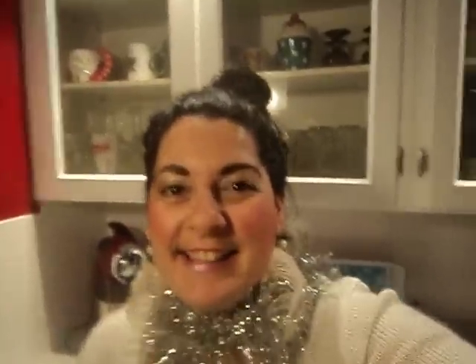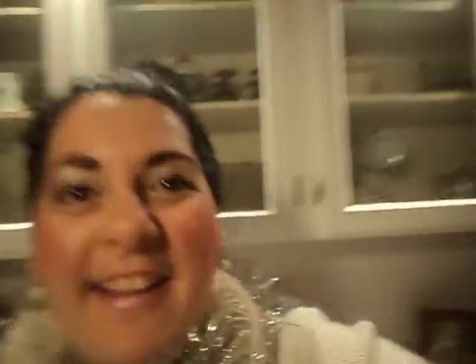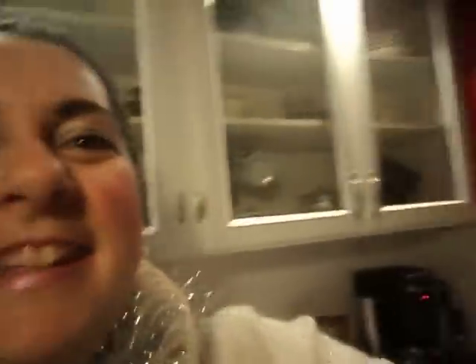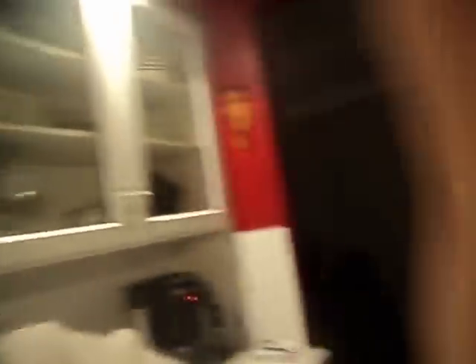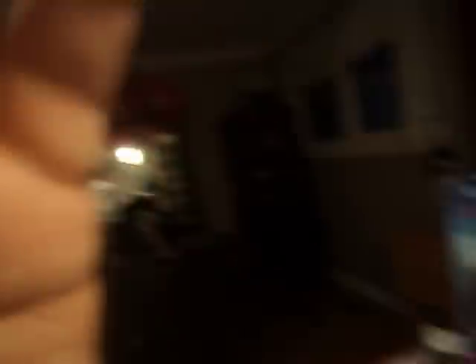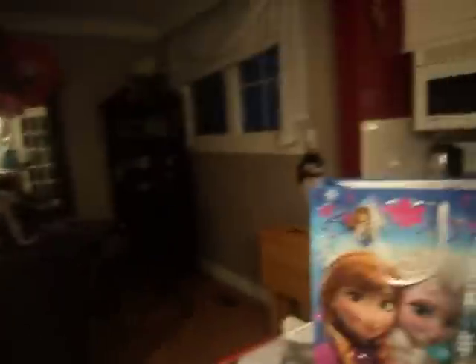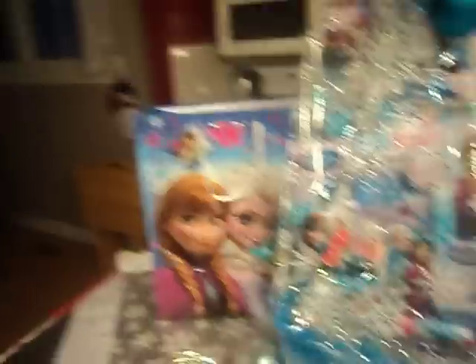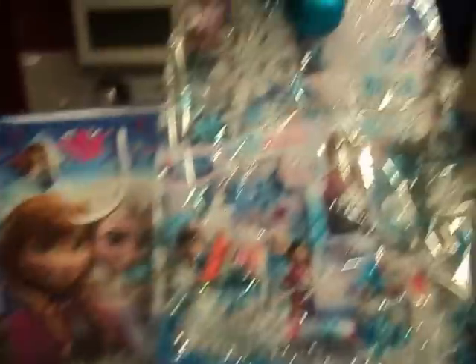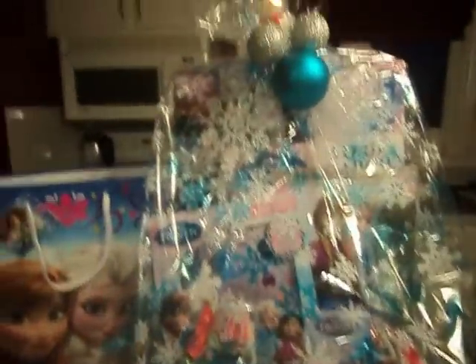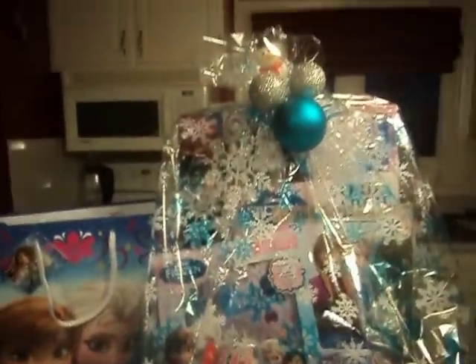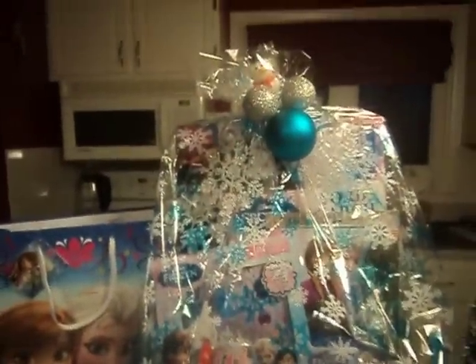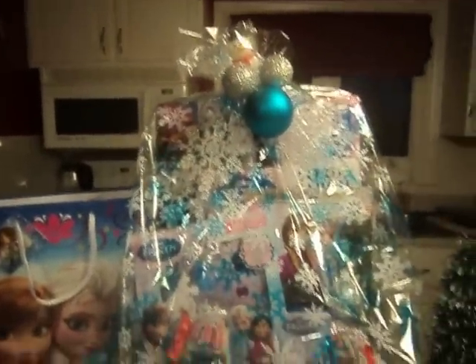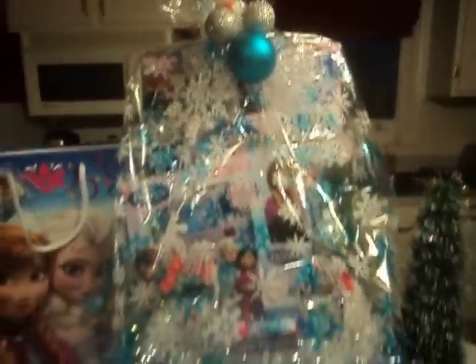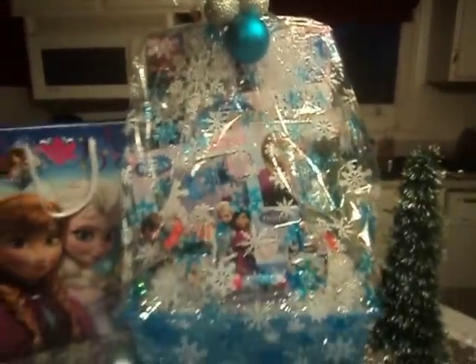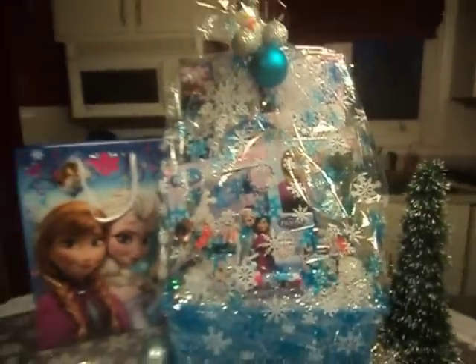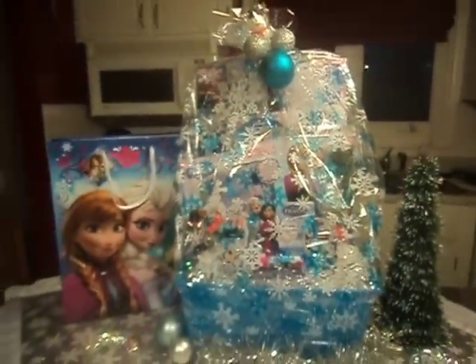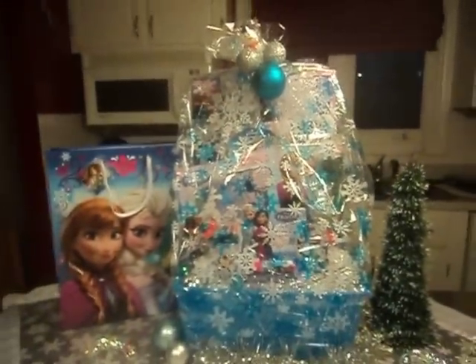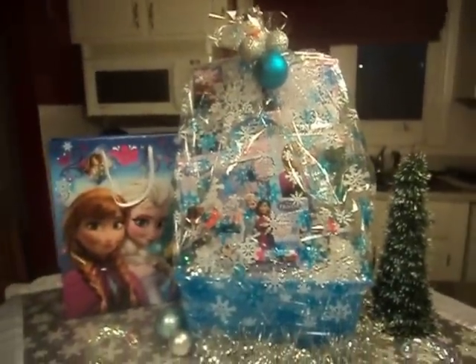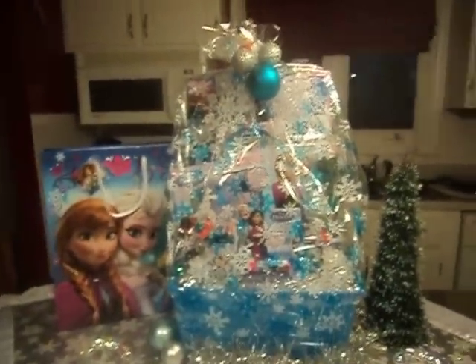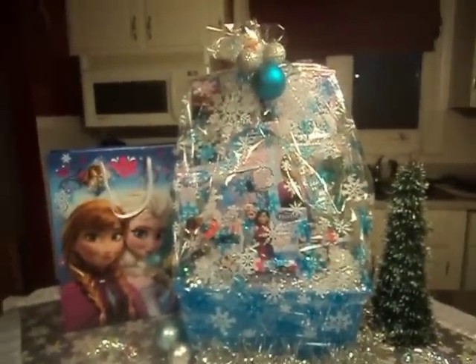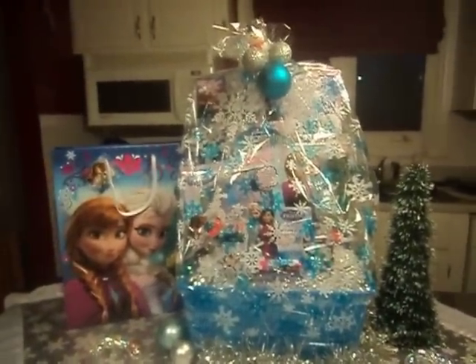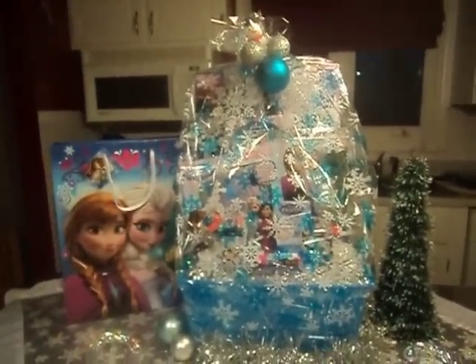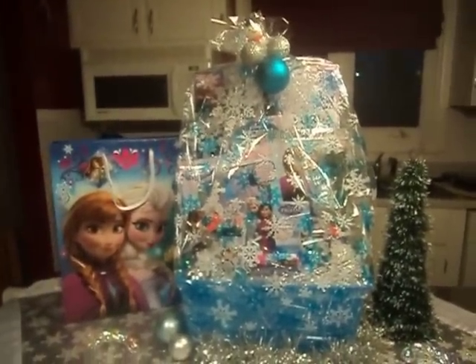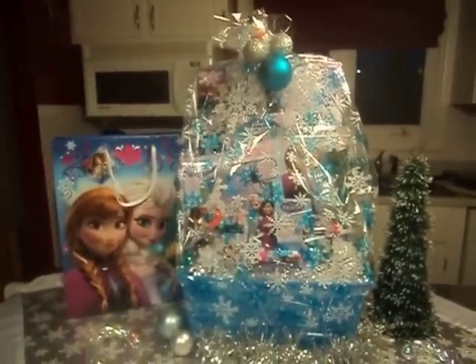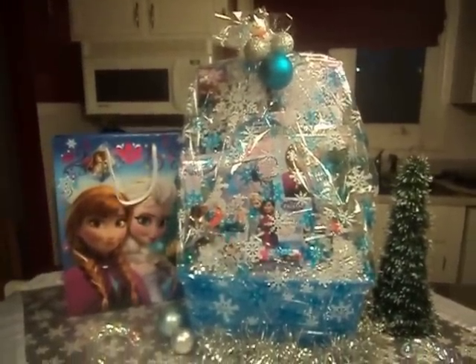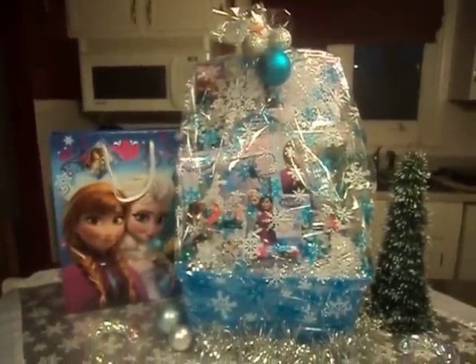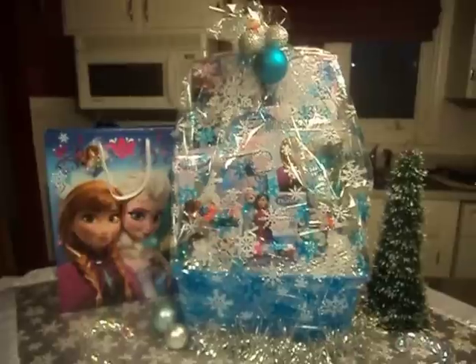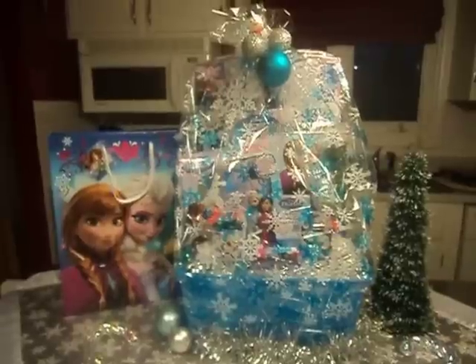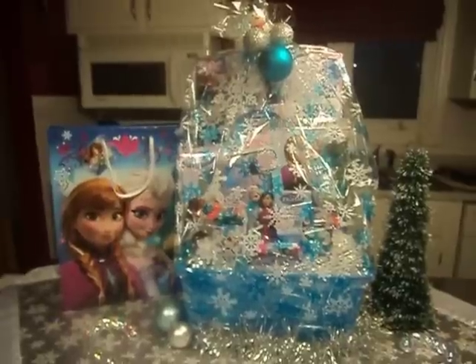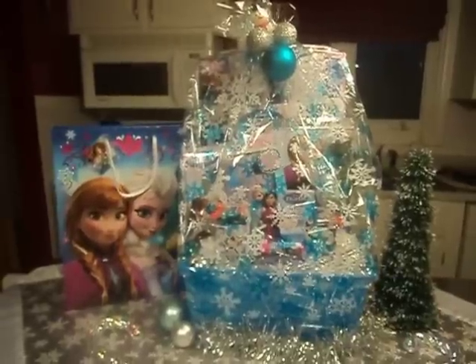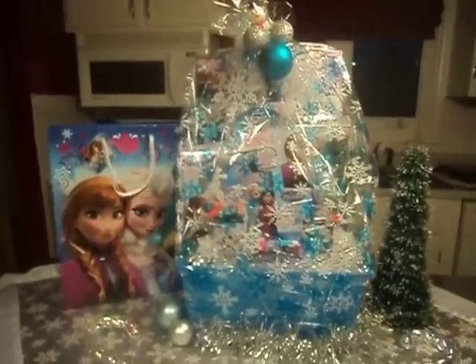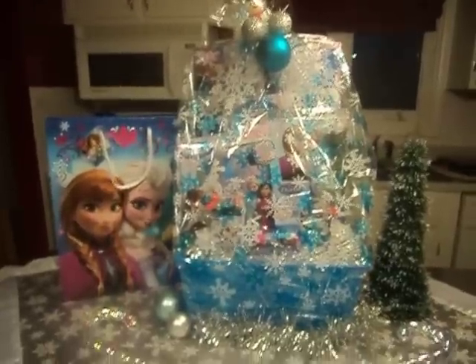Thanks a lot guys. Thanks for watching. And there's the basket — I just love it. Talk to you later guys. Bye bye.